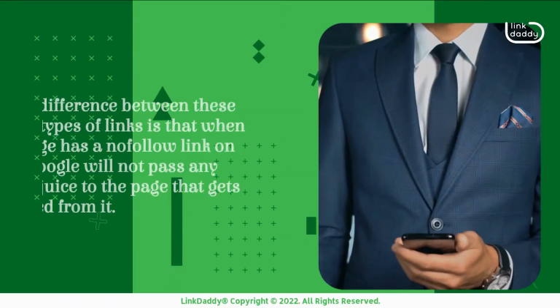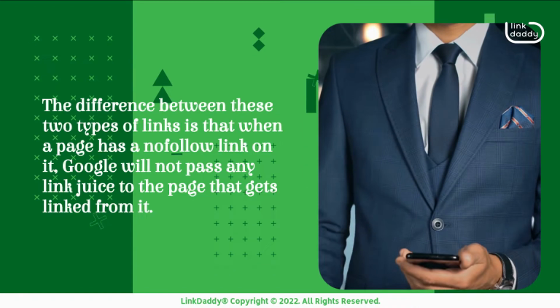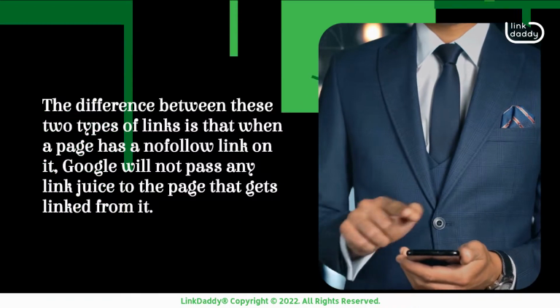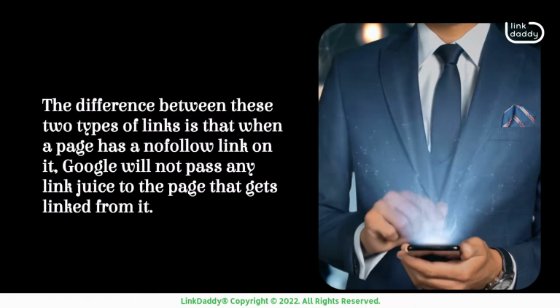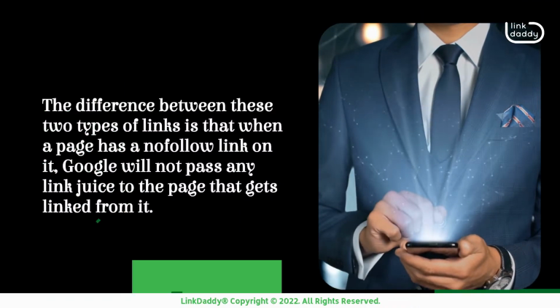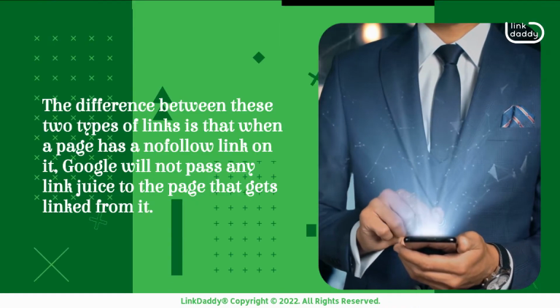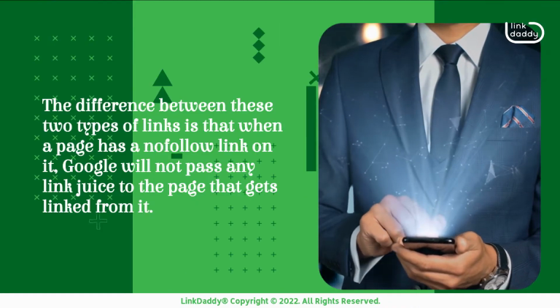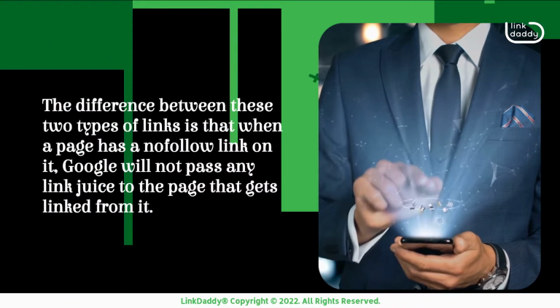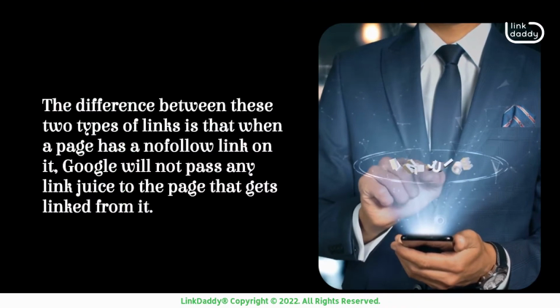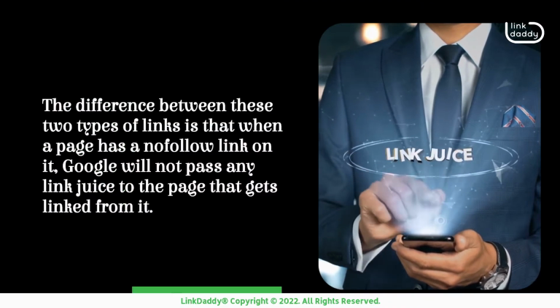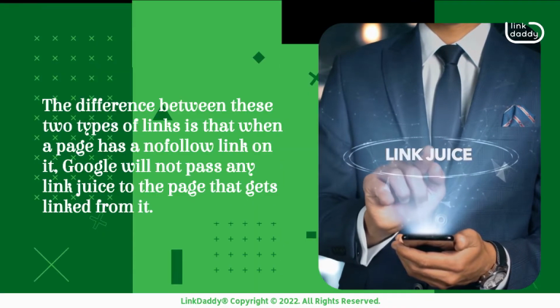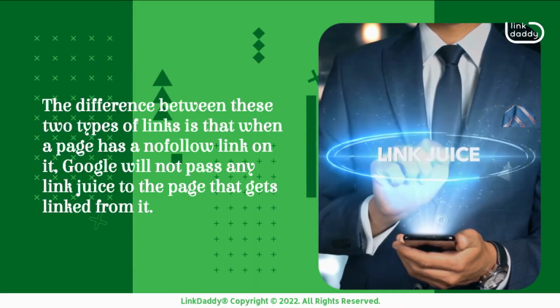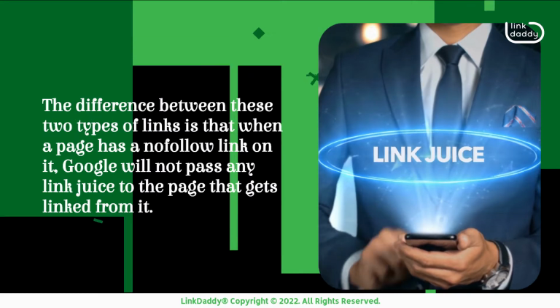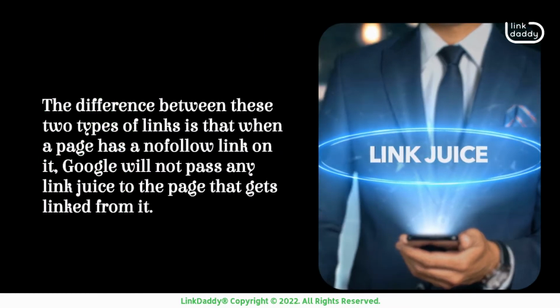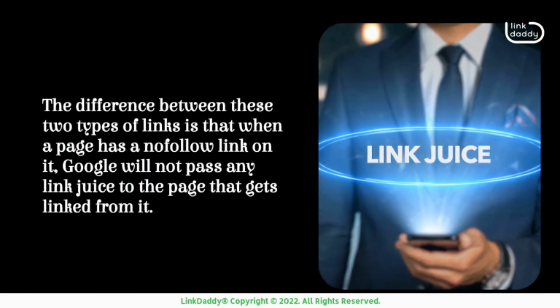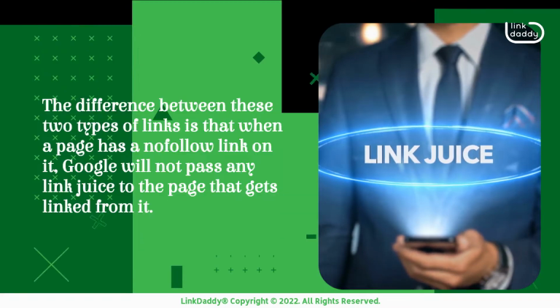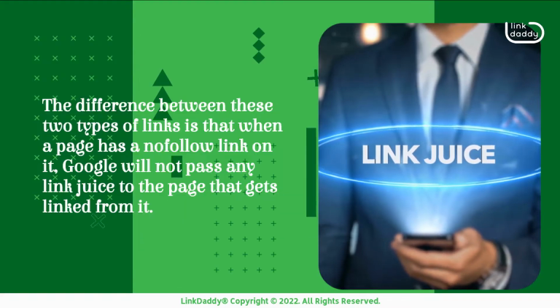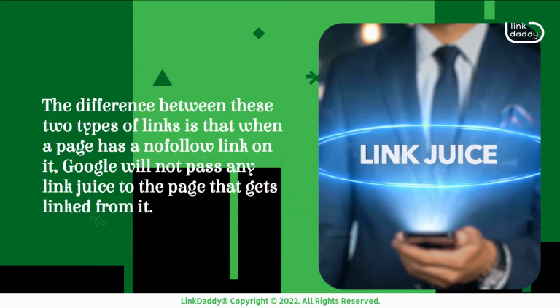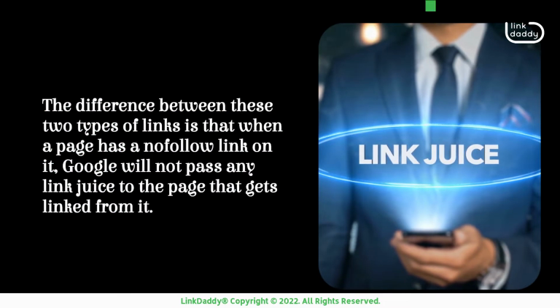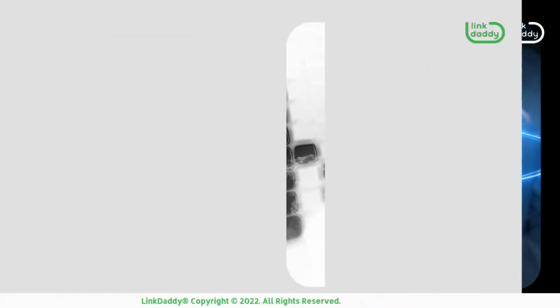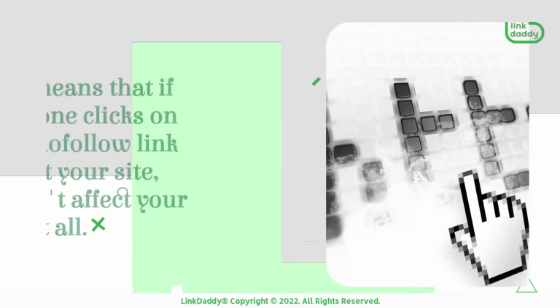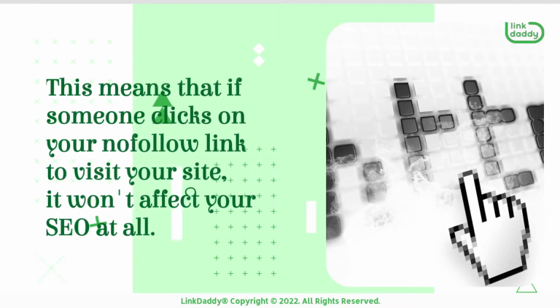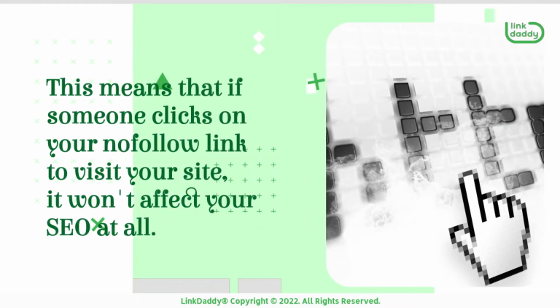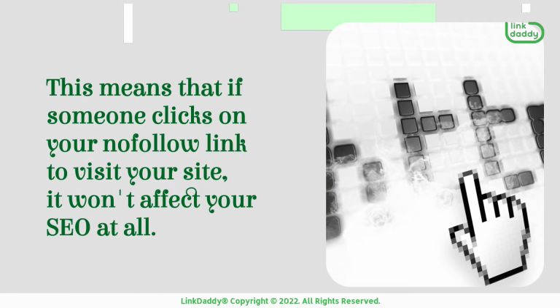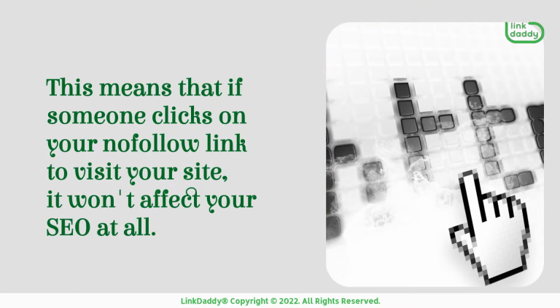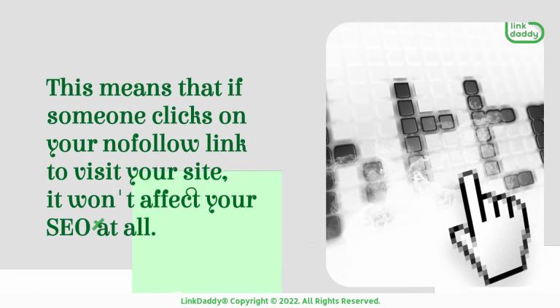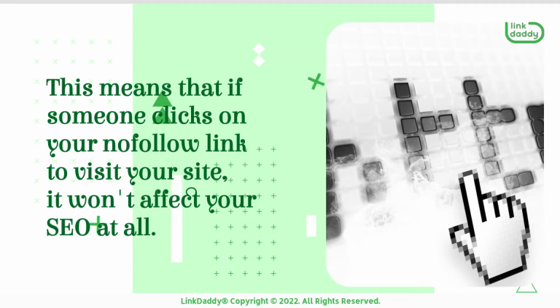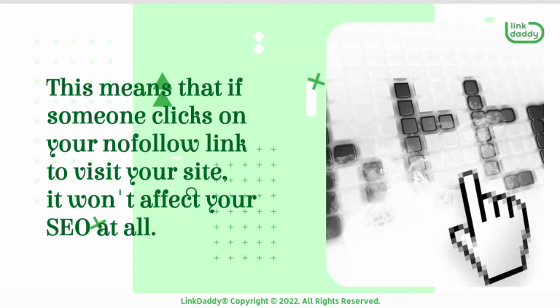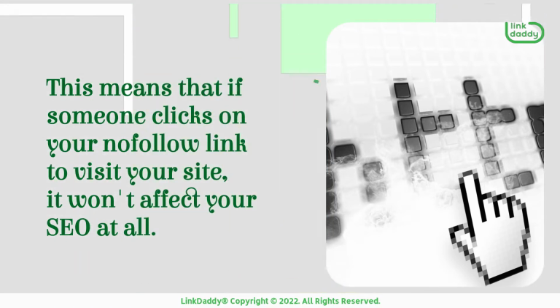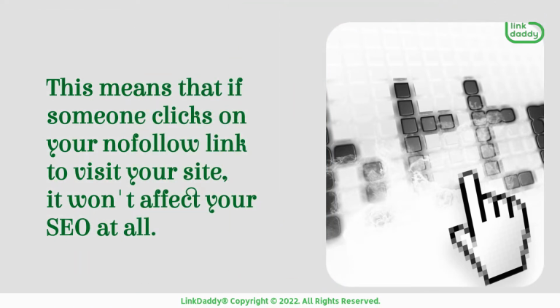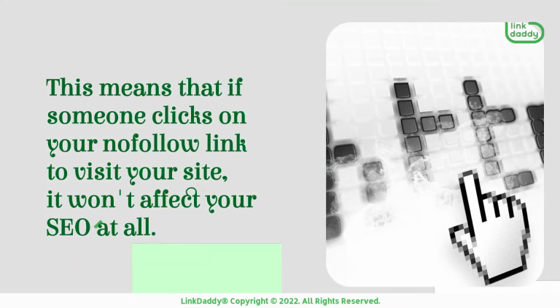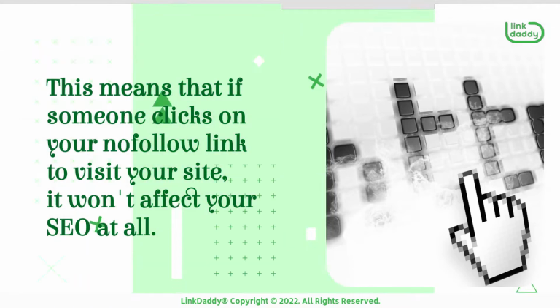The difference between these two types of links is that when a page has a nofollow link on it, Google will not pass any link juice to the page that gets linked from it. This means that if someone clicks on your nofollow link to visit your site, it won't affect your SEO at all.